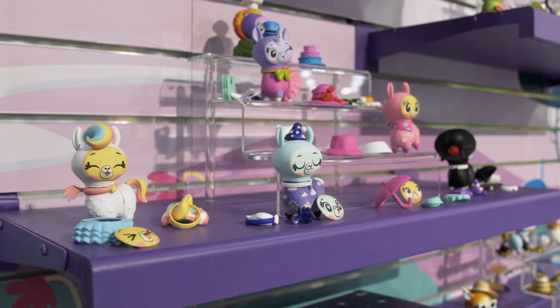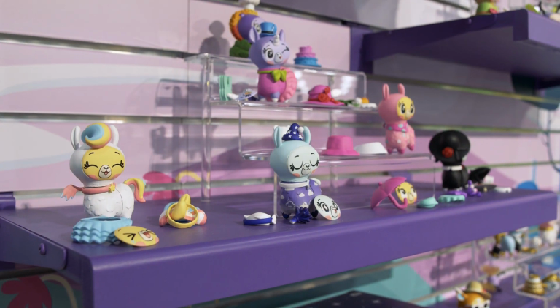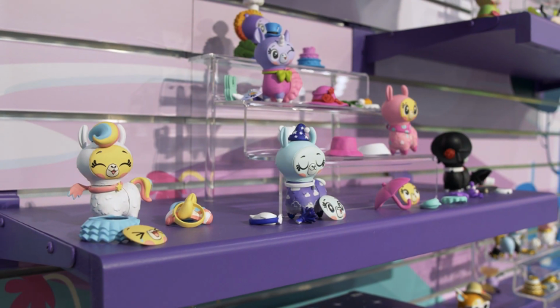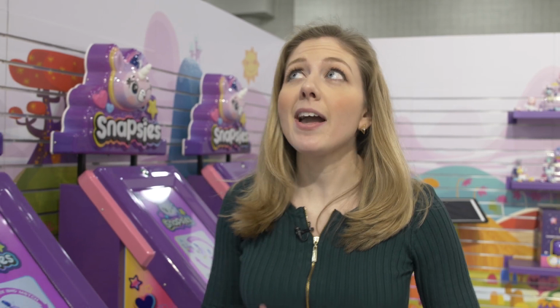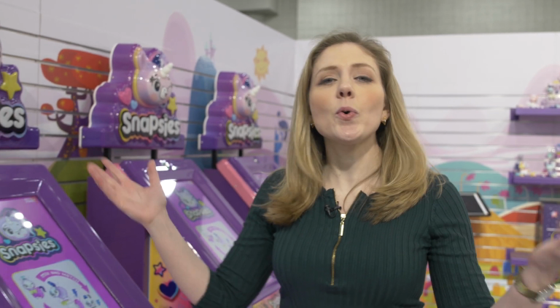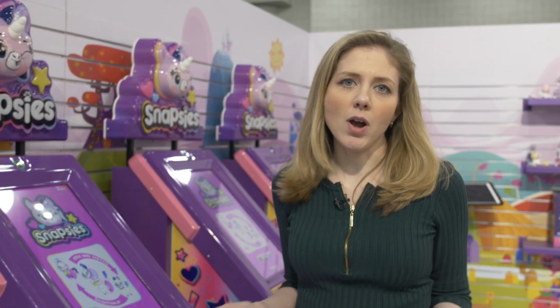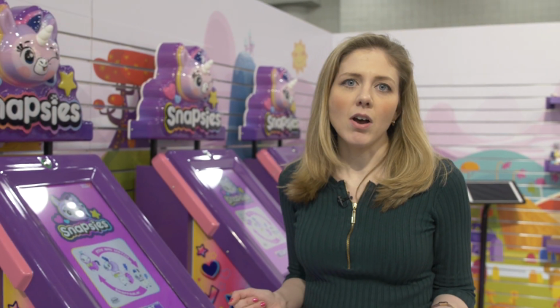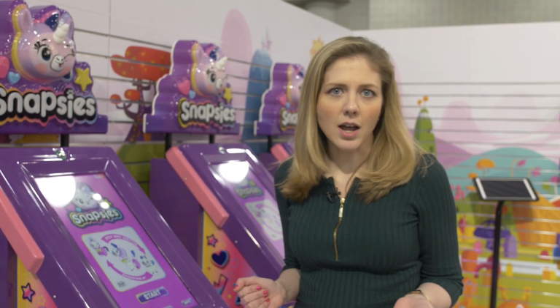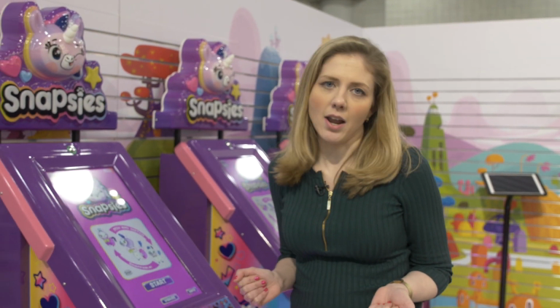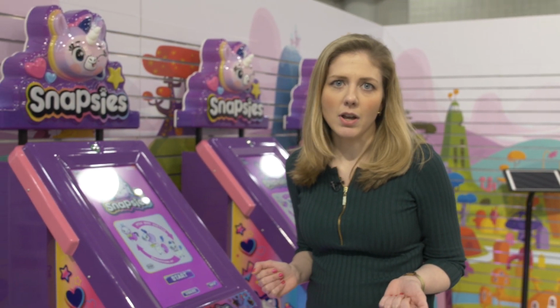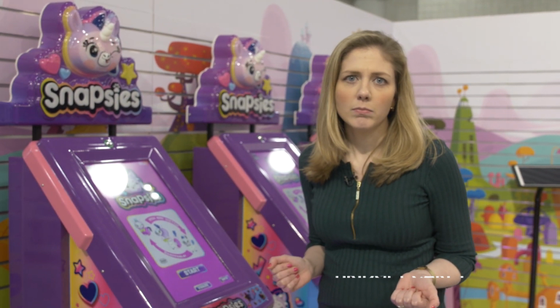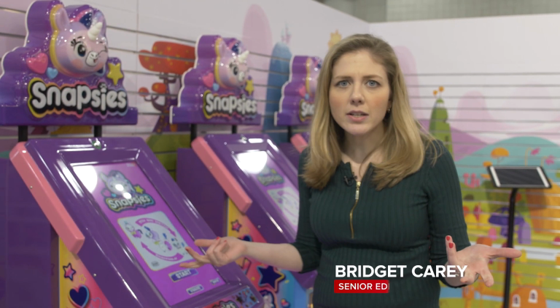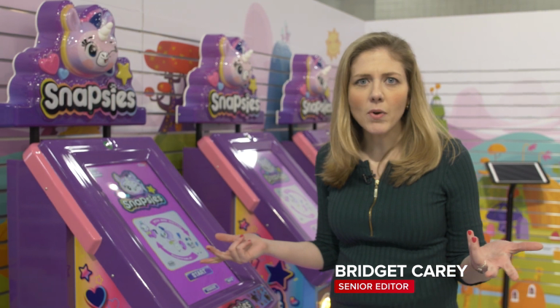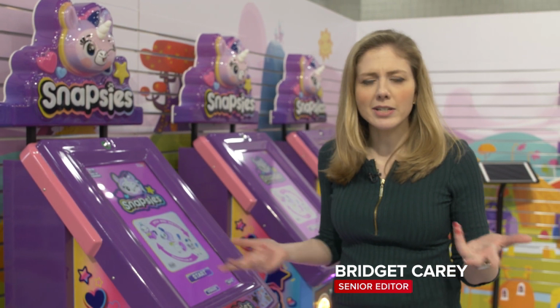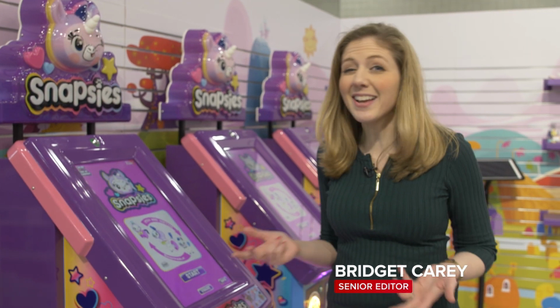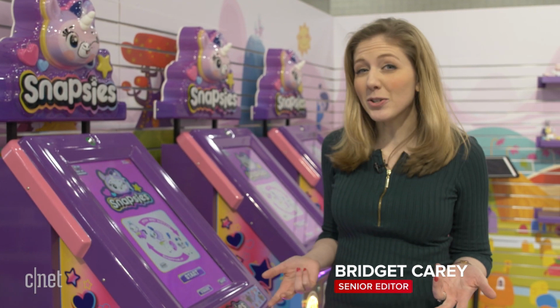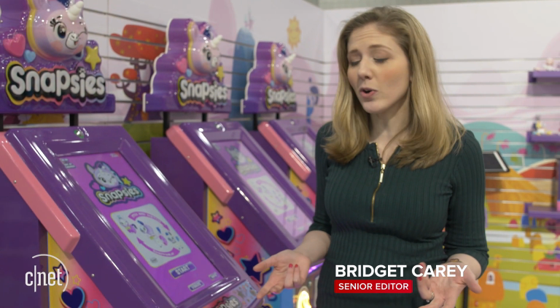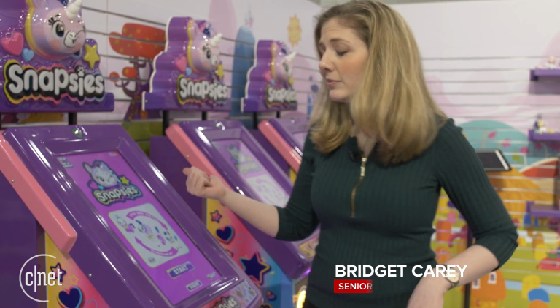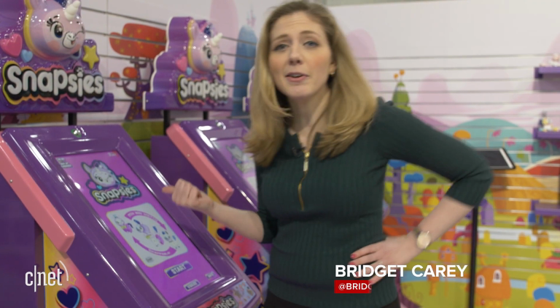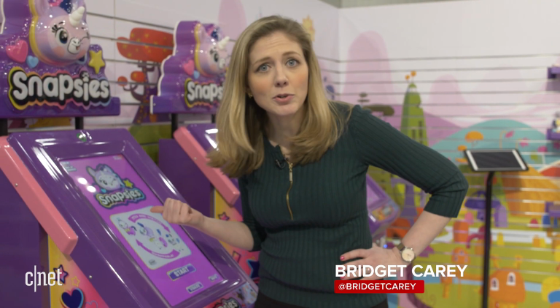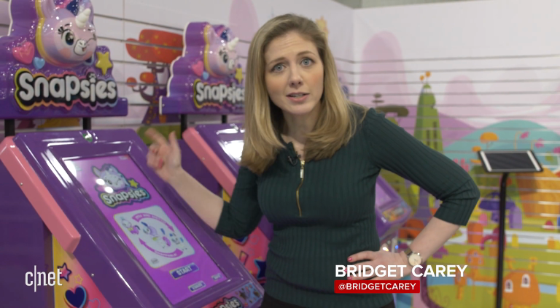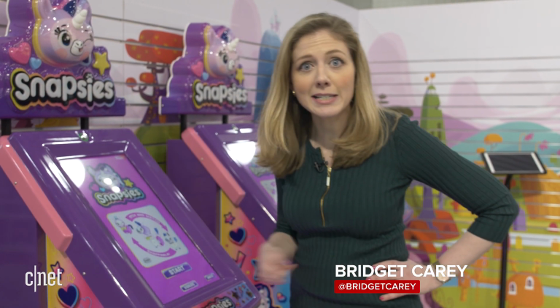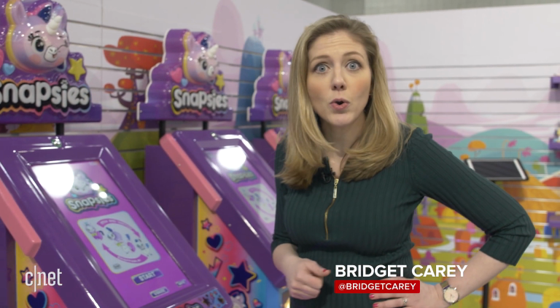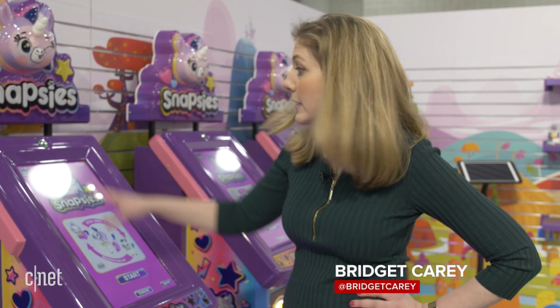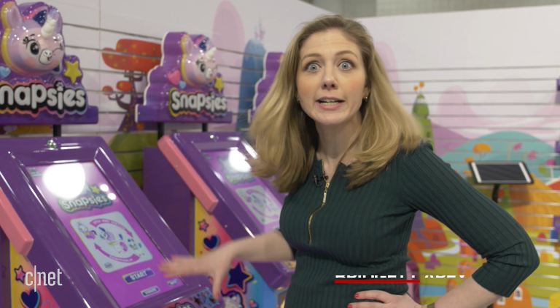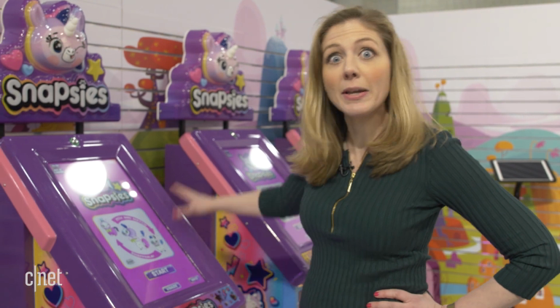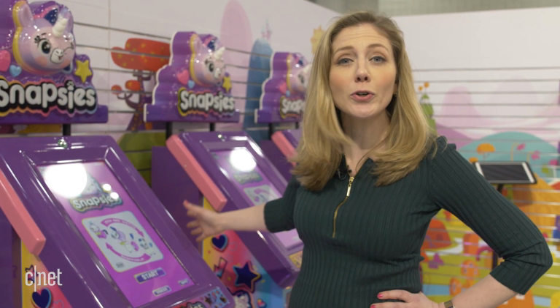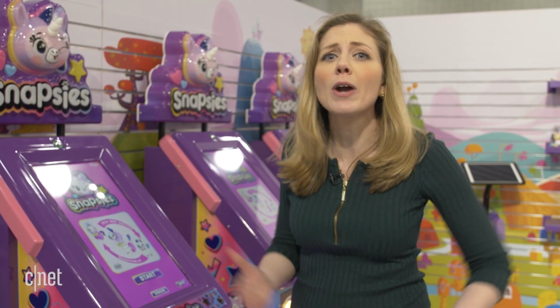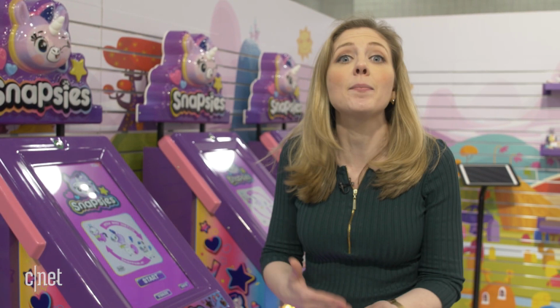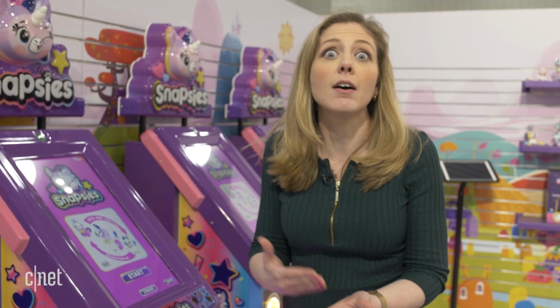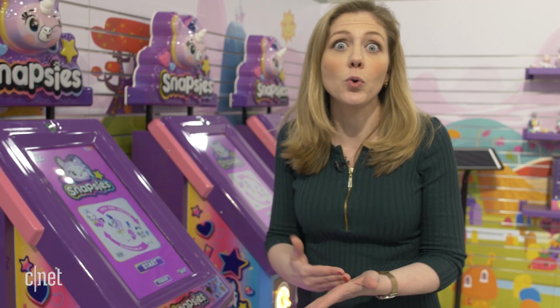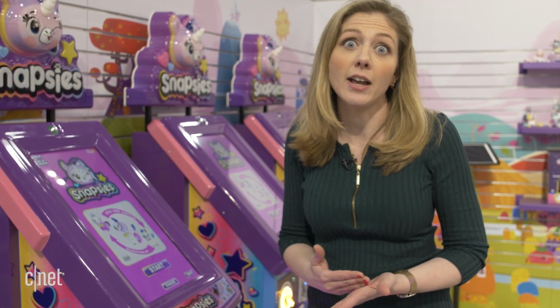We're in a time where you can buy any toy you want online at Amazon, but what gets someone to spend time in a store? How about a vending machine that spits out toys, is interactive, with a big screen right in the middle of the toy aisle.